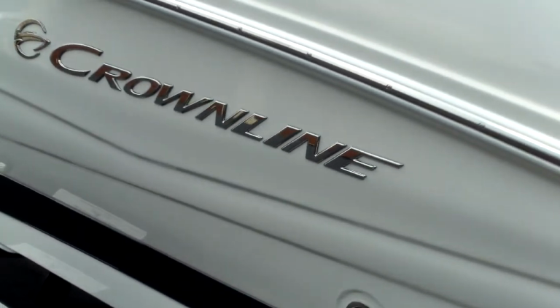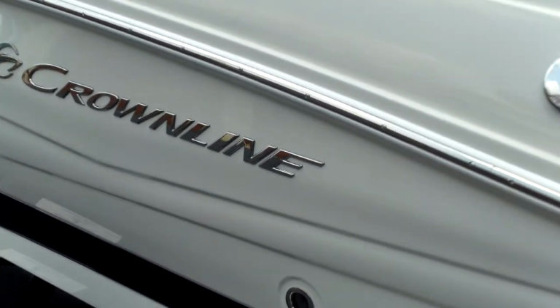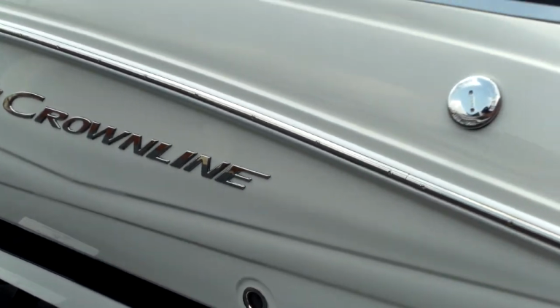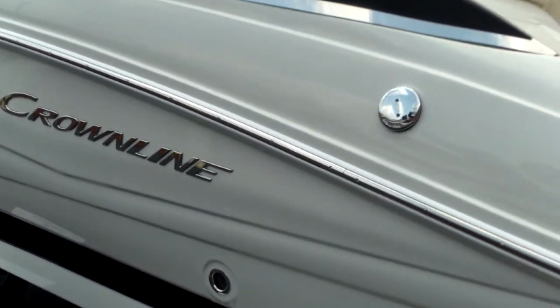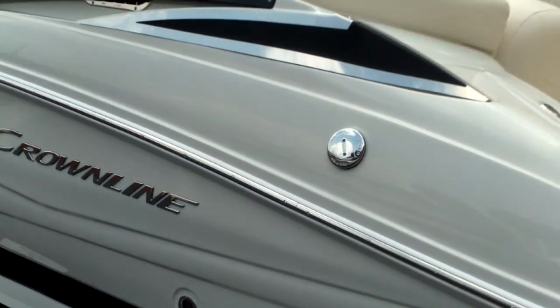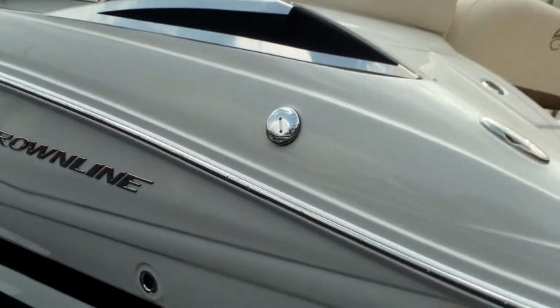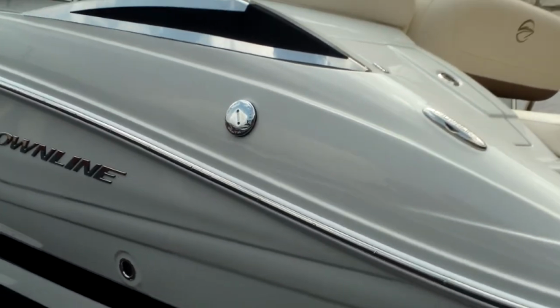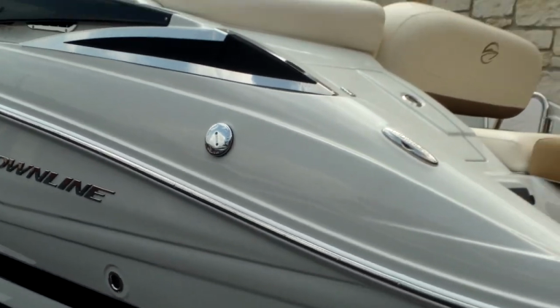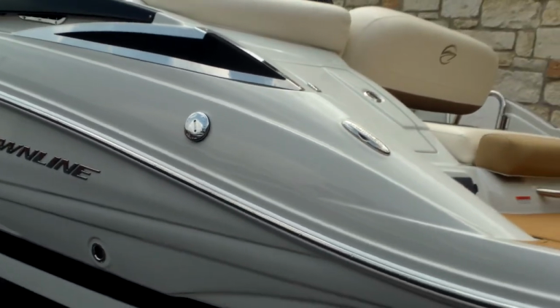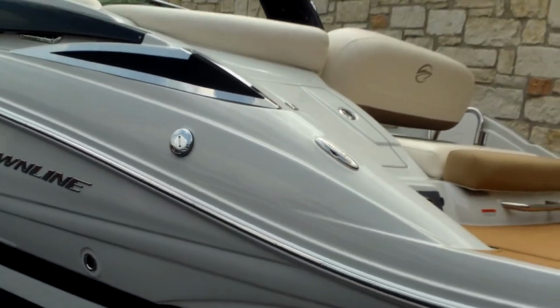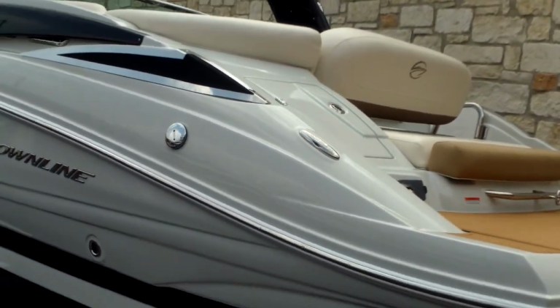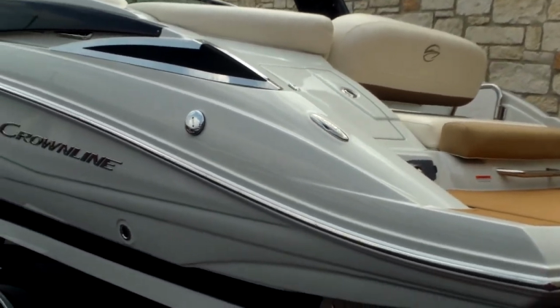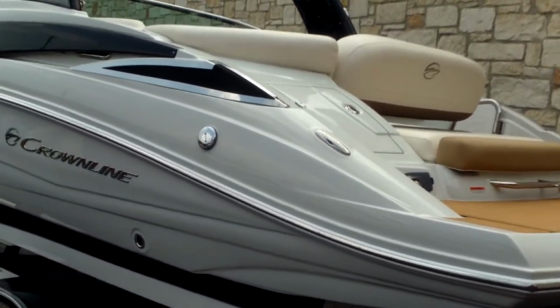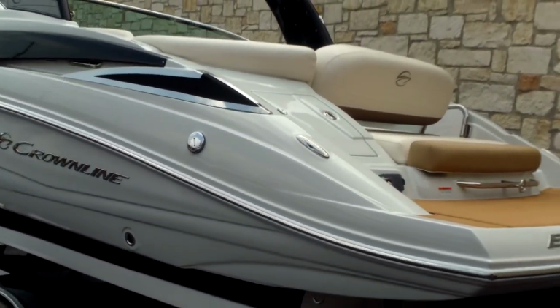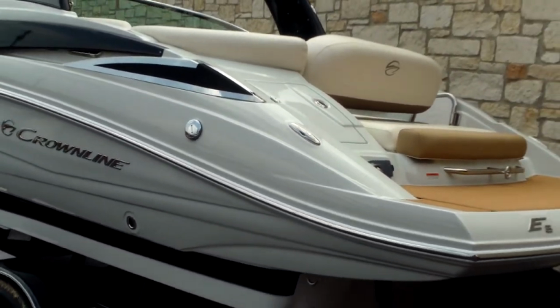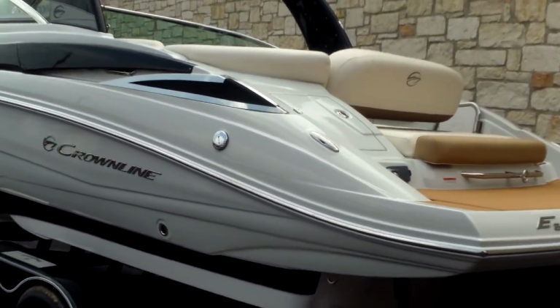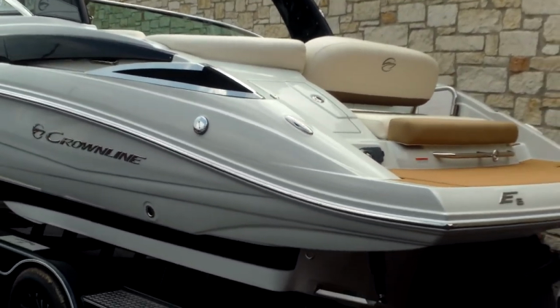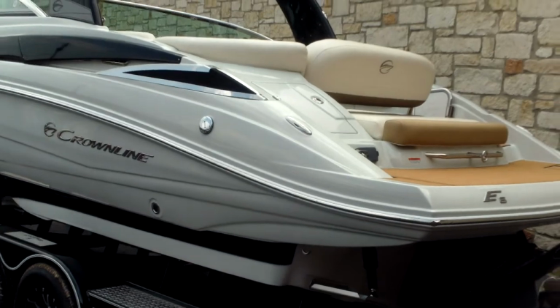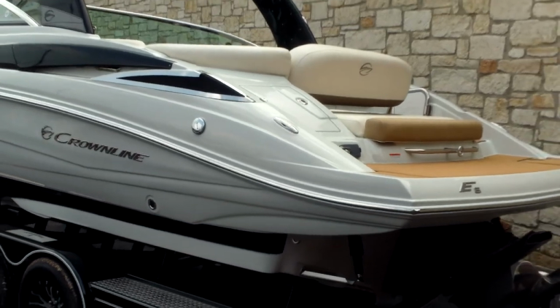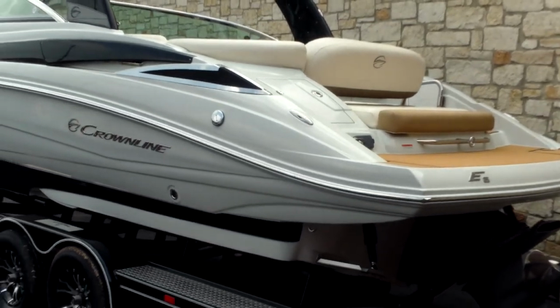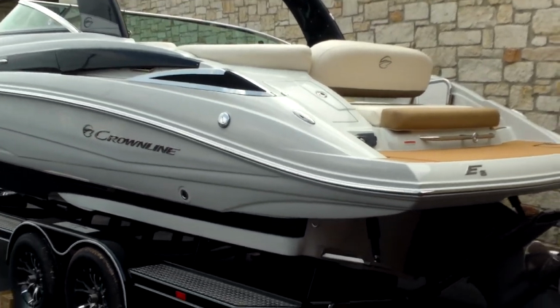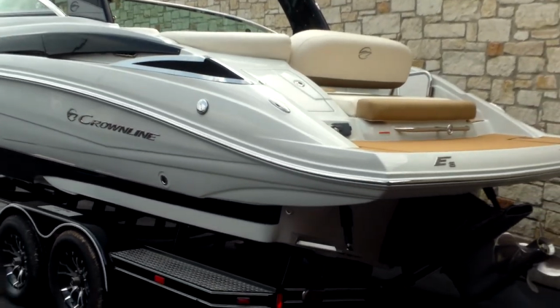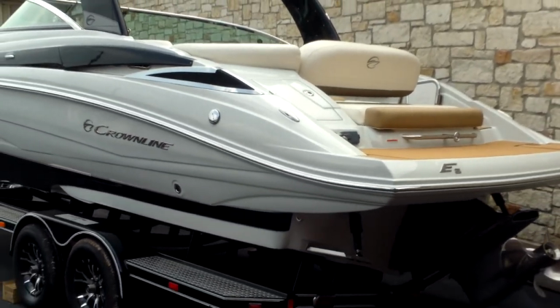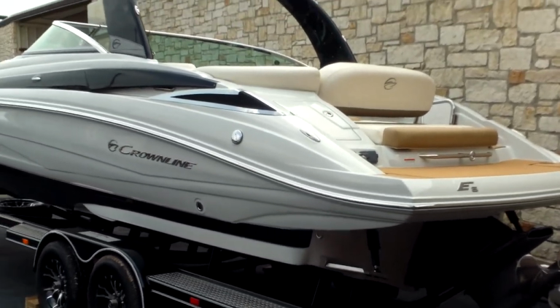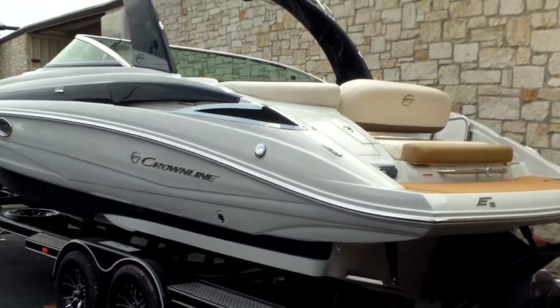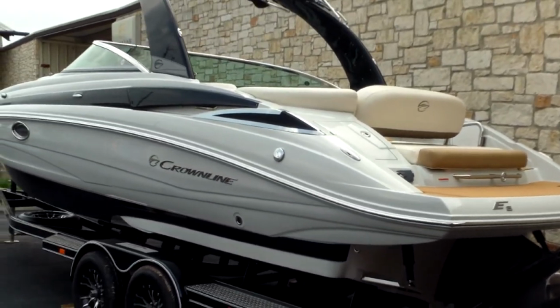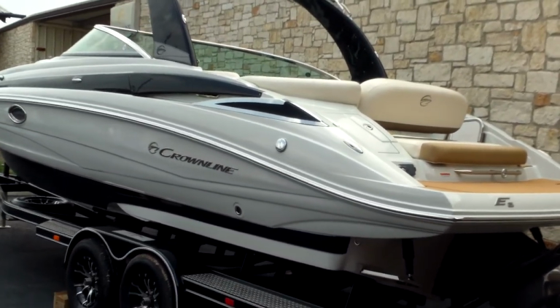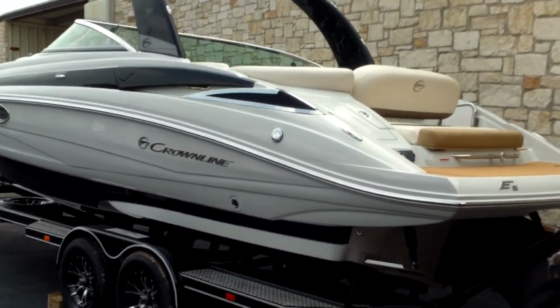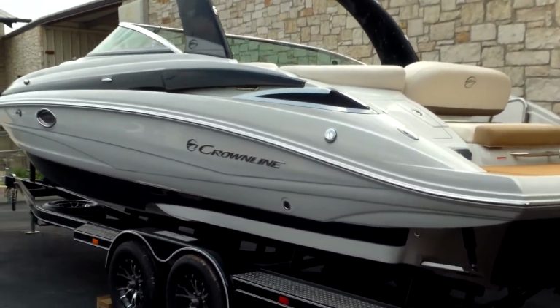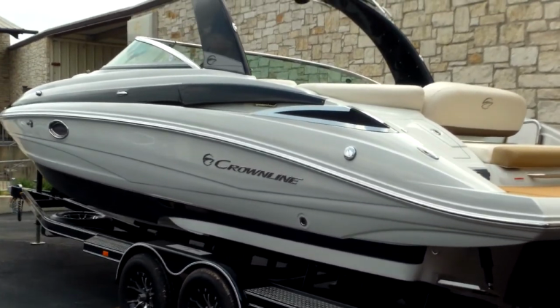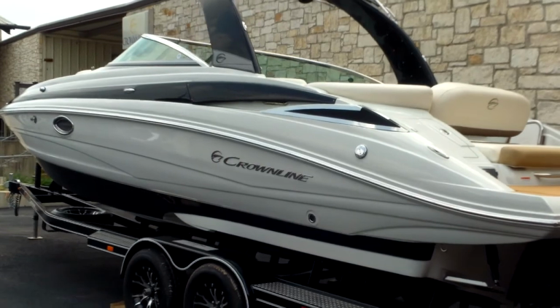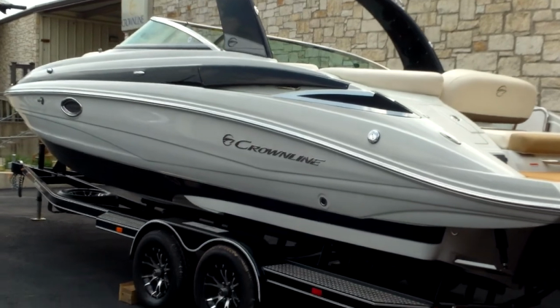Crown Line has the best in class warranty: five year engine, five year bumper to bumper, lifetime hull warranty. You can also extend that warranty out as much as eight years, which we can help you with.